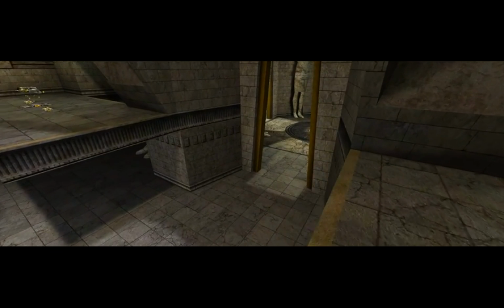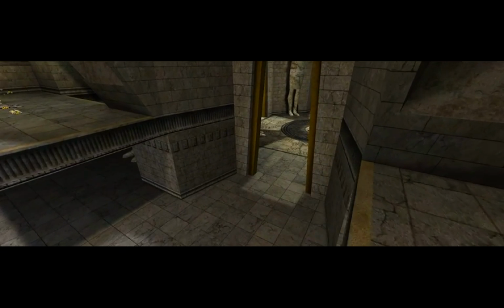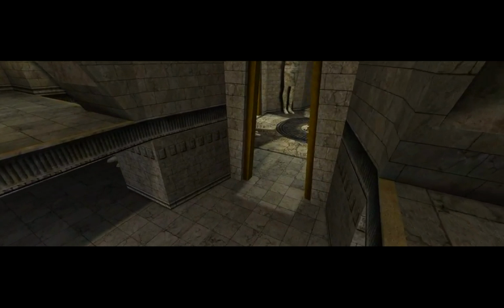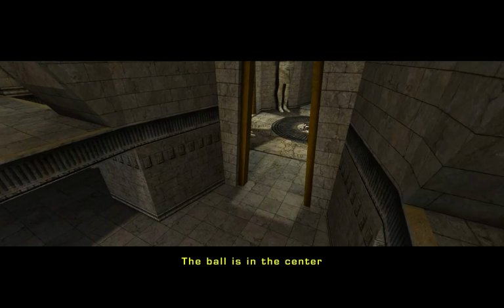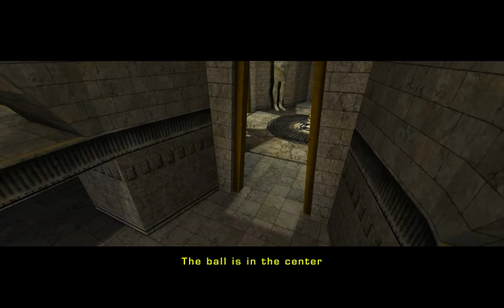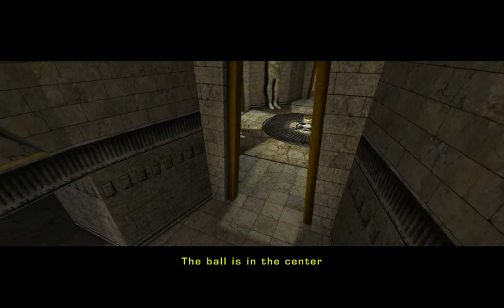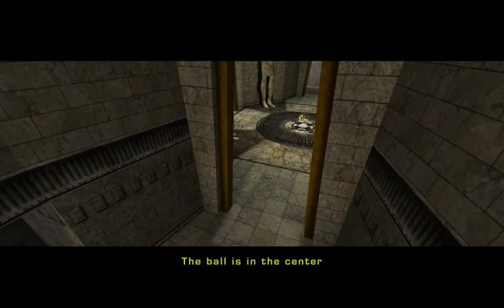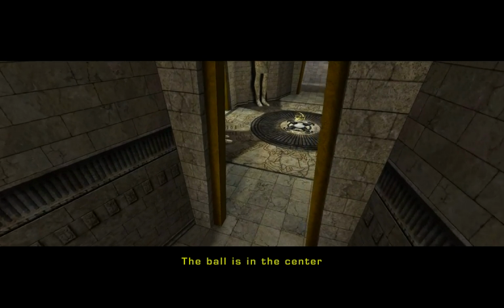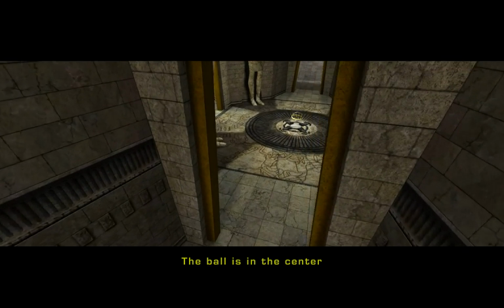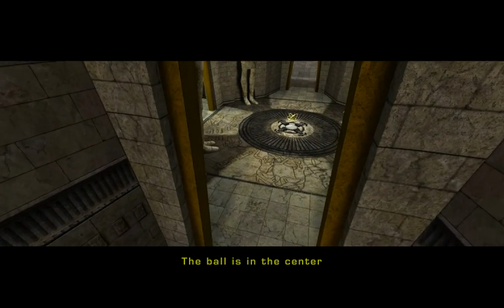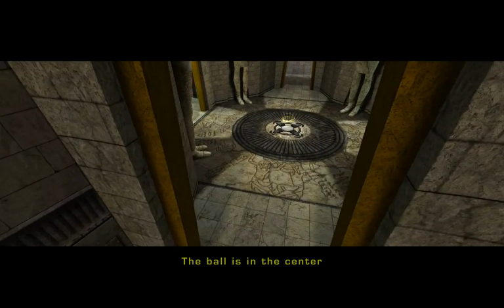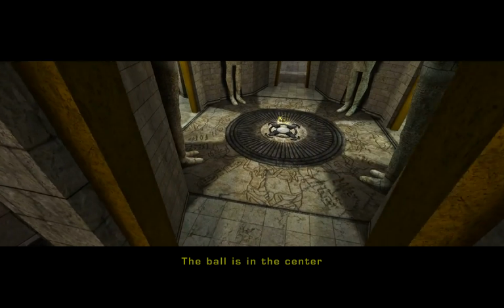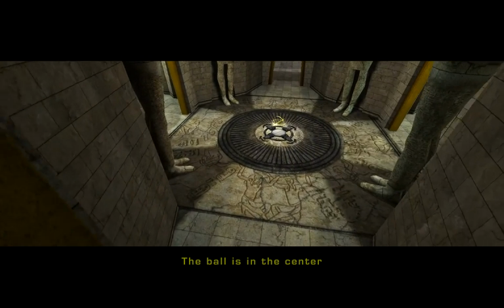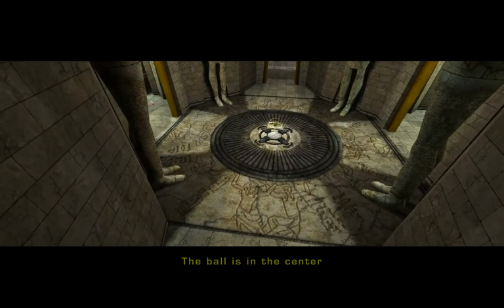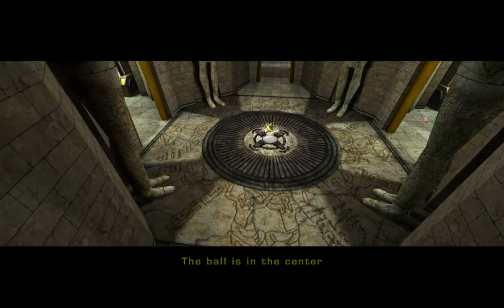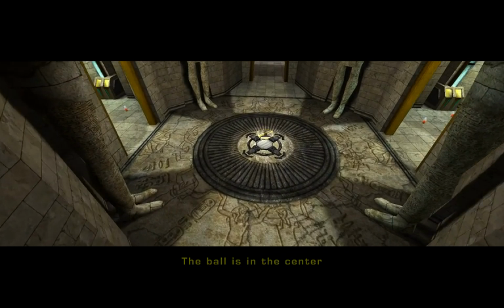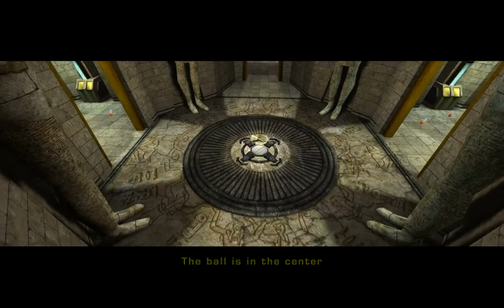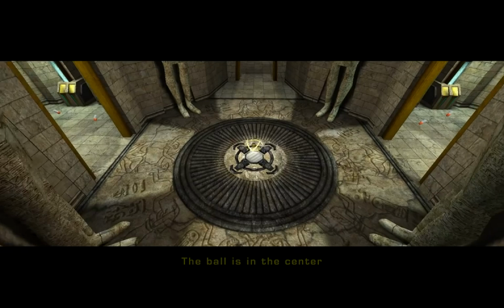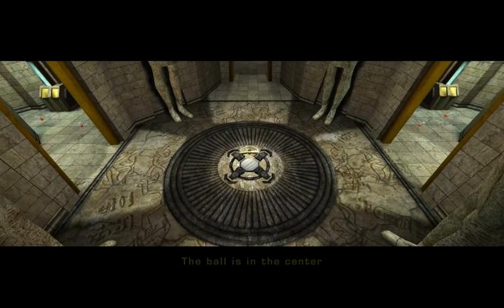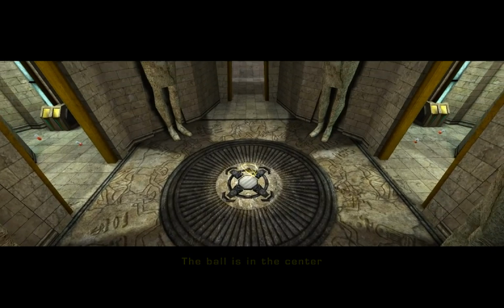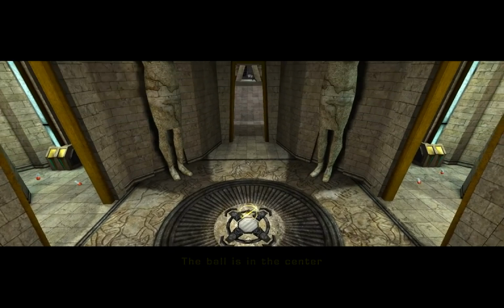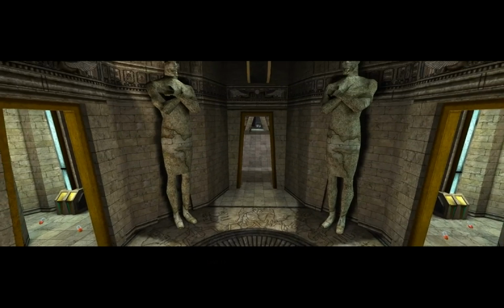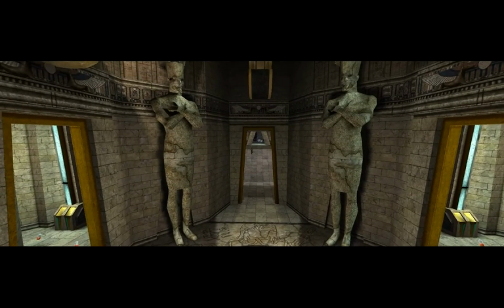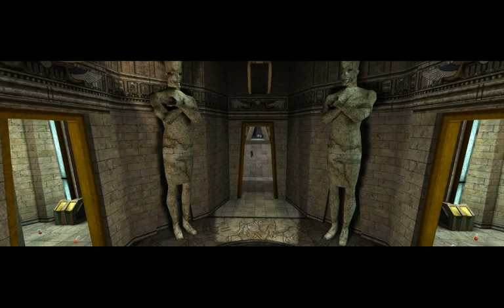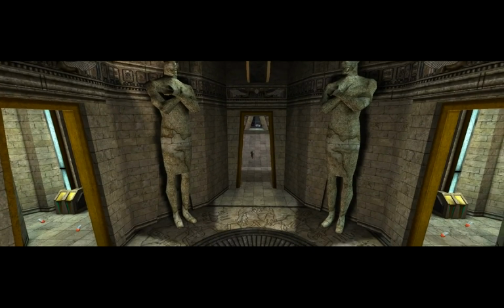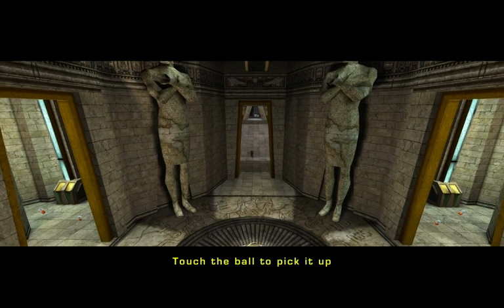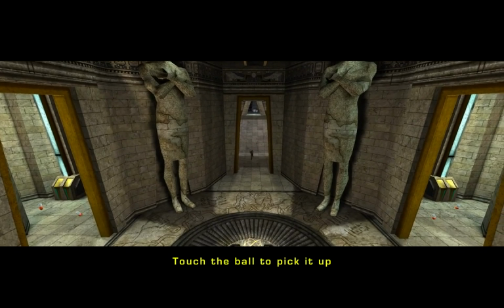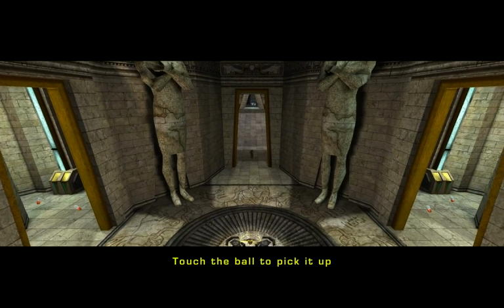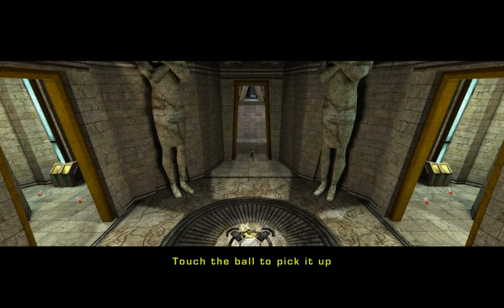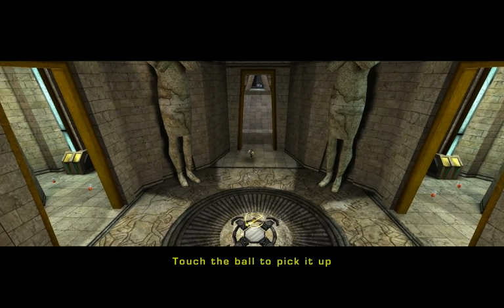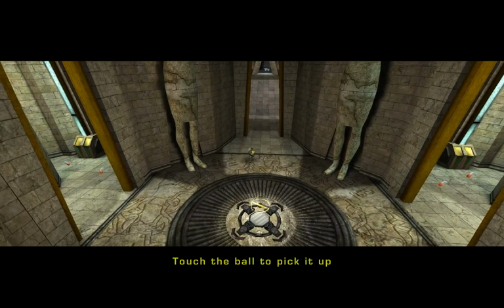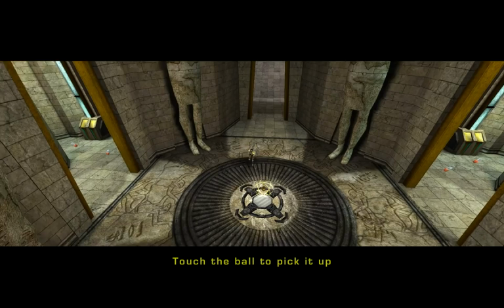In the center of any Bombing Run map is the ball. The ball is the most desired object in a match of Bombing Run. If a player touches the ball, he'll pick it up, and his weapon of choice will switch to the ball launcher.